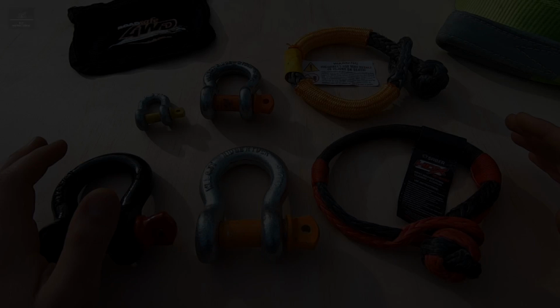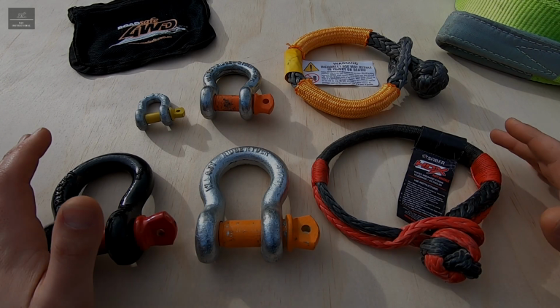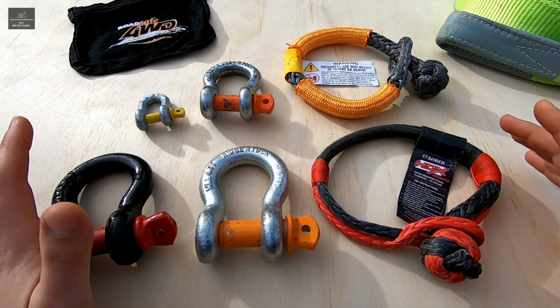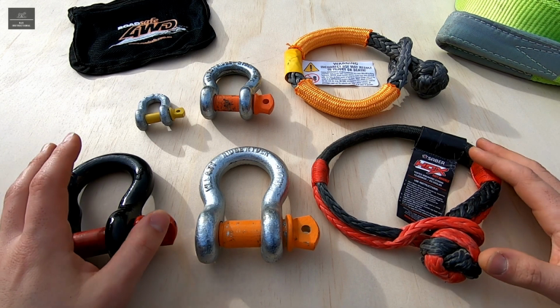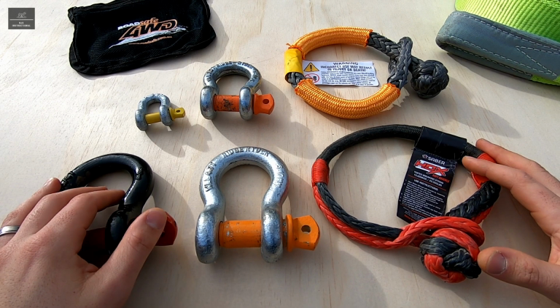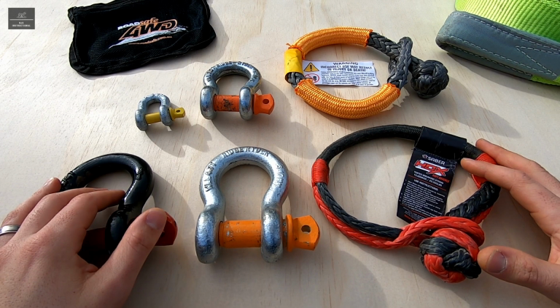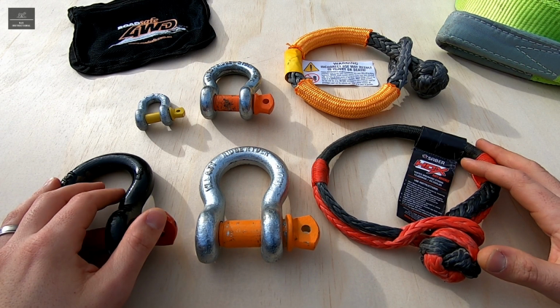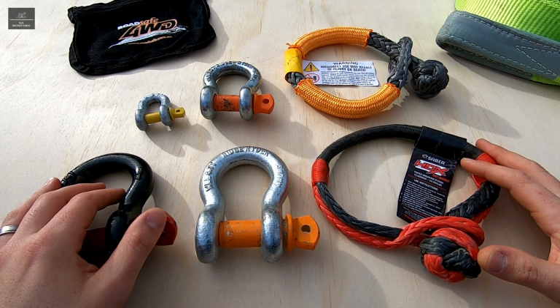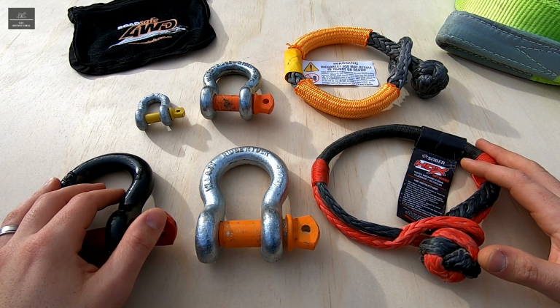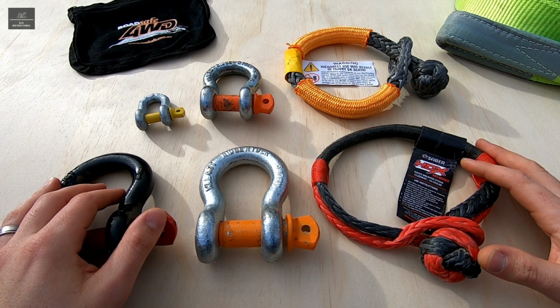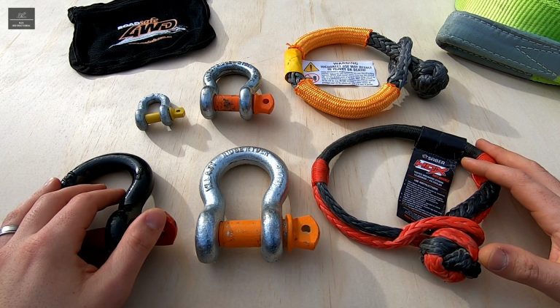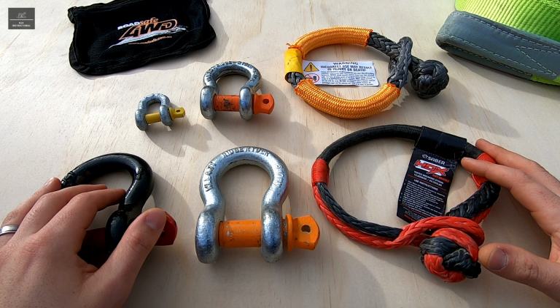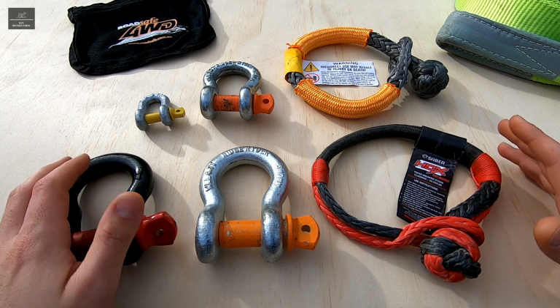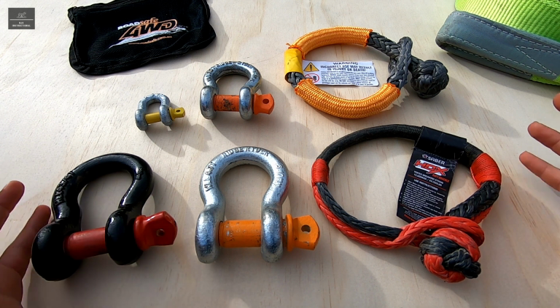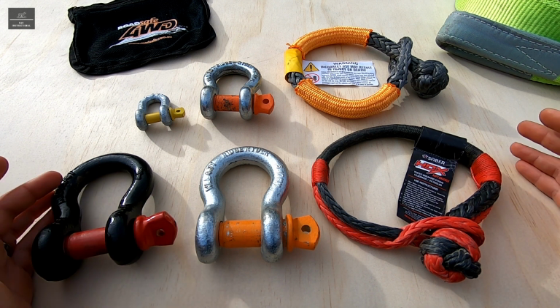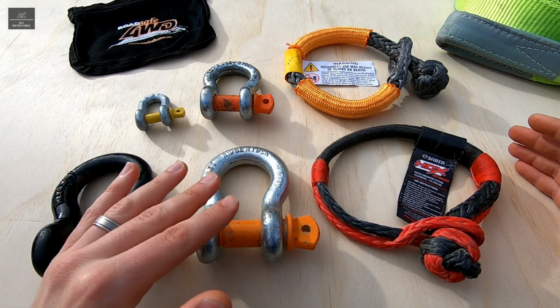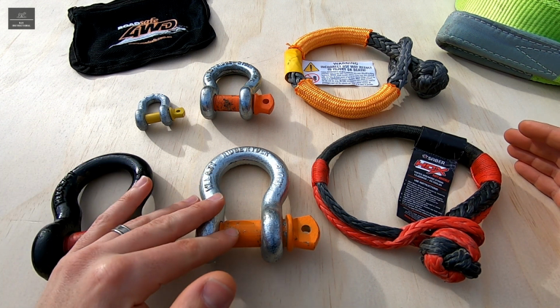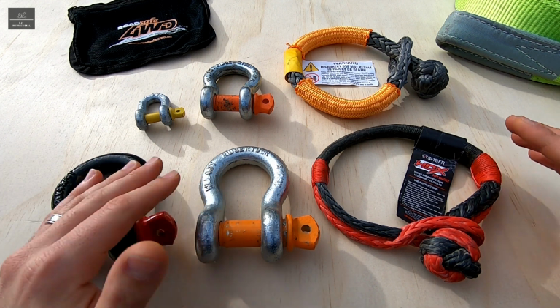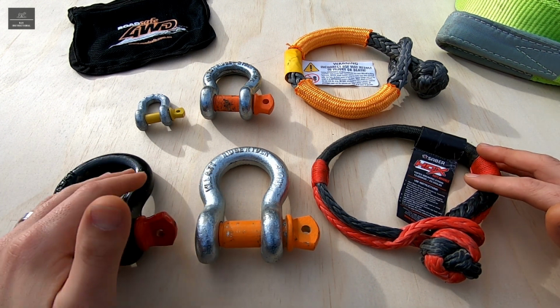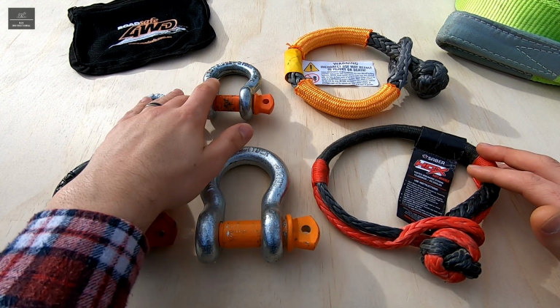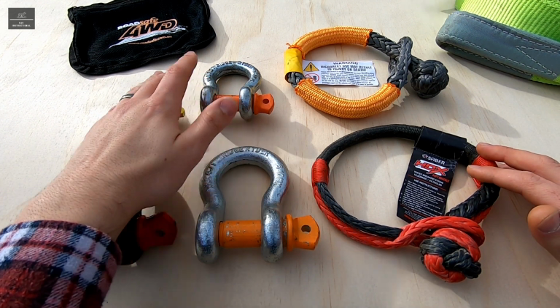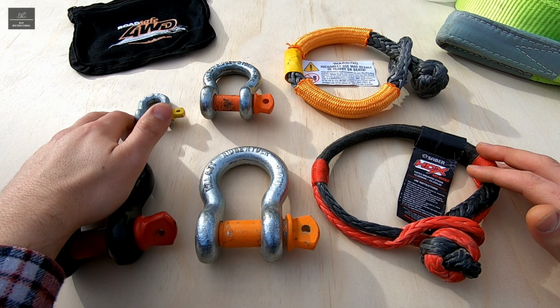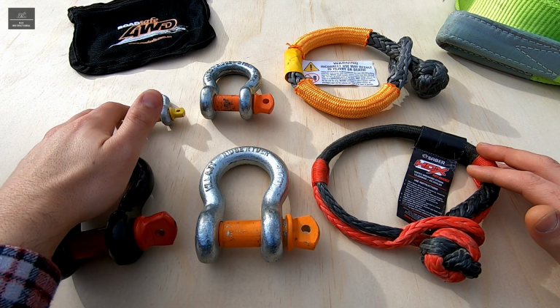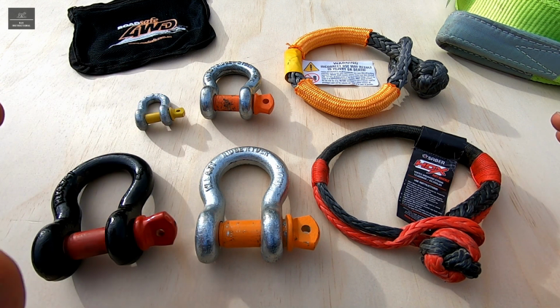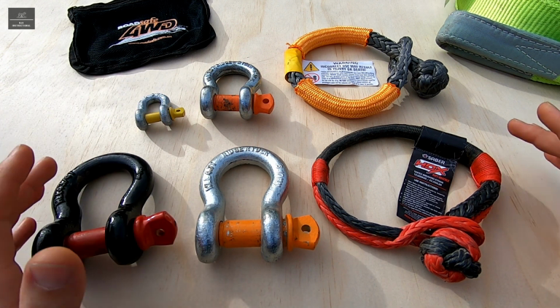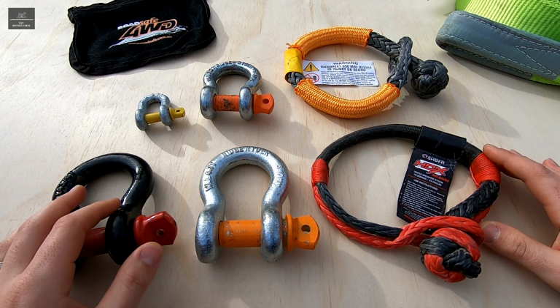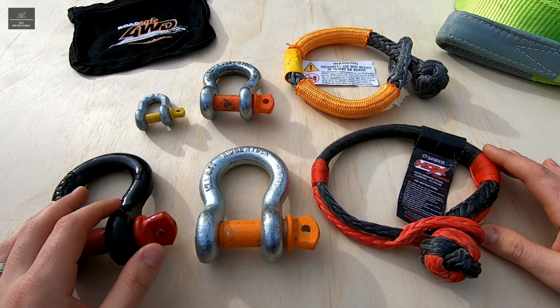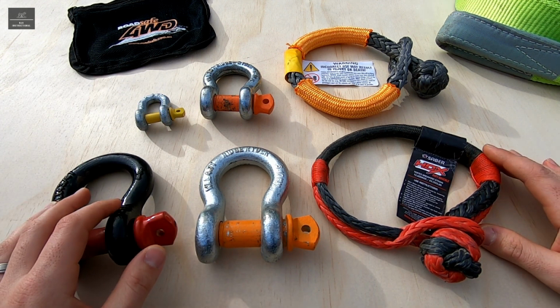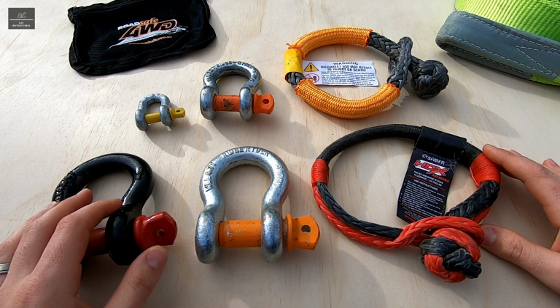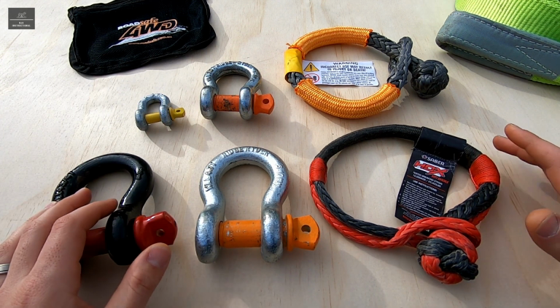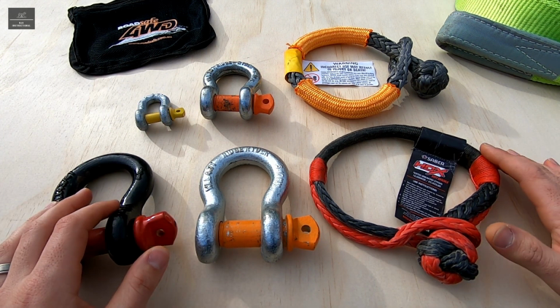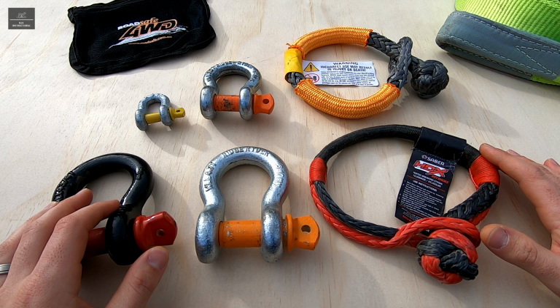Hi there and welcome back to another NJS instructional video. In this video I'm going to cover shackles — steel shackles, soft shackles, bow shackles, D-shackles — and explain what the differences are and what their load ratings mean.